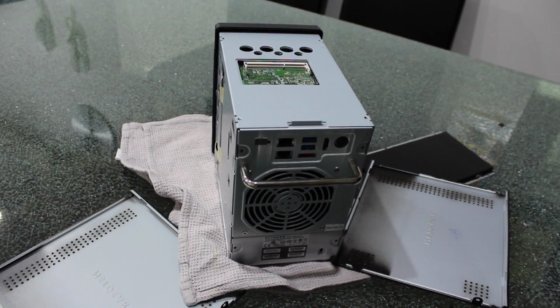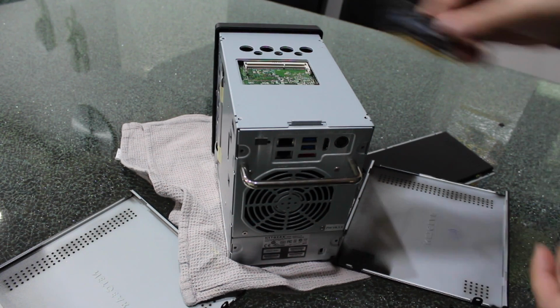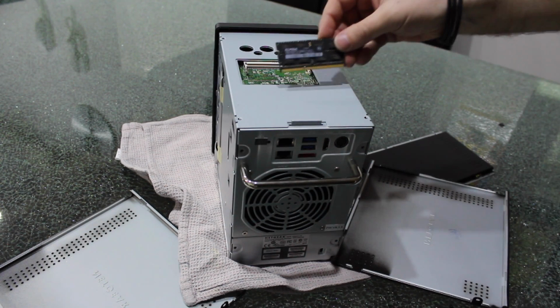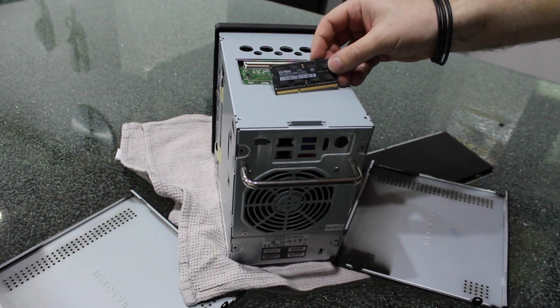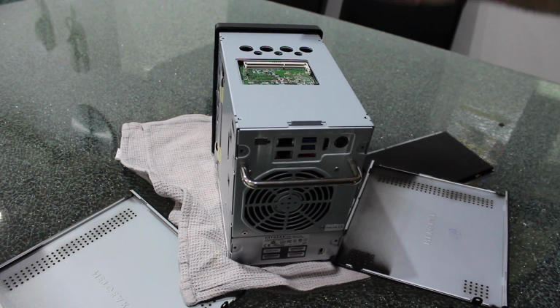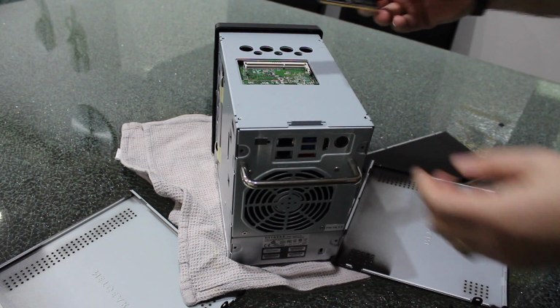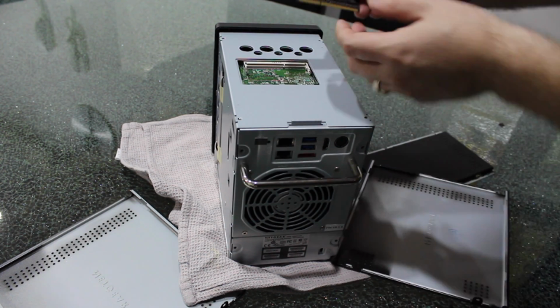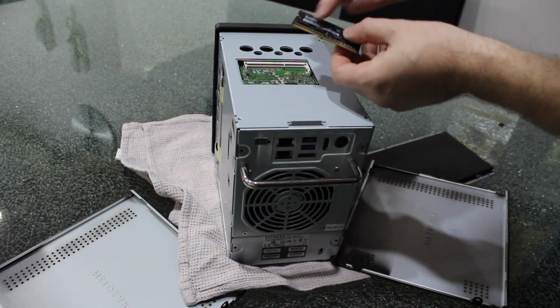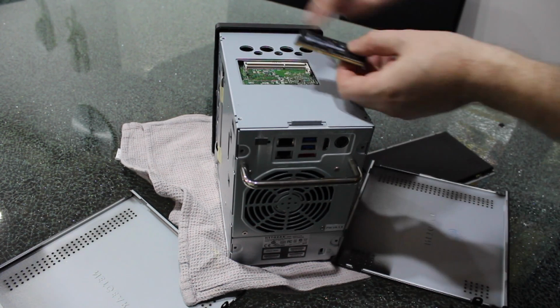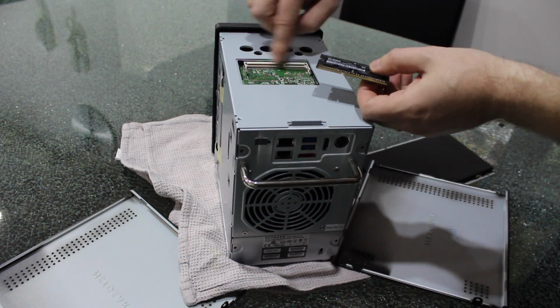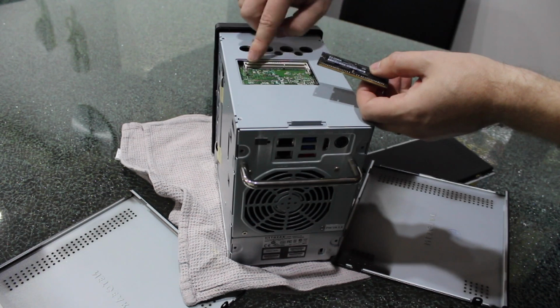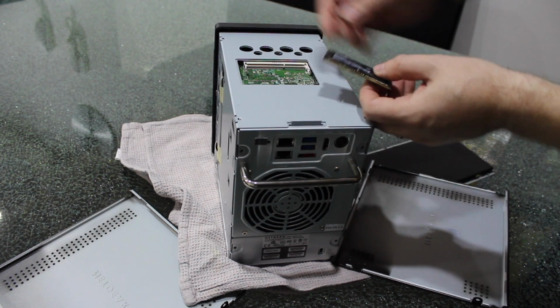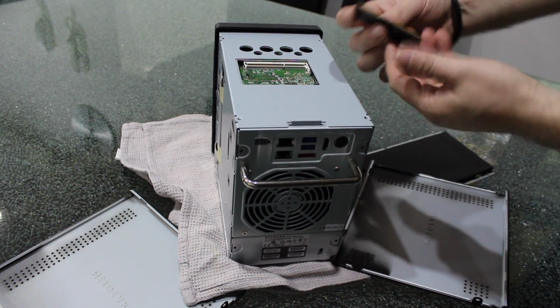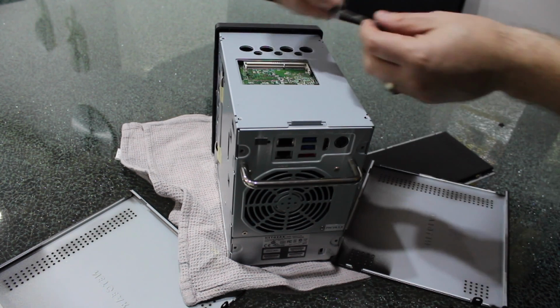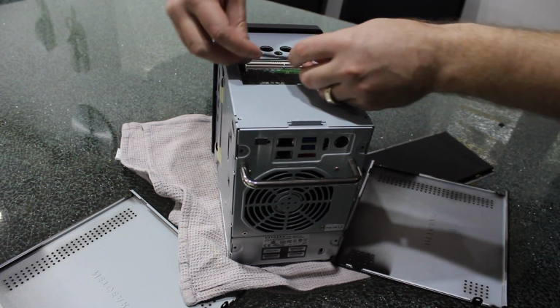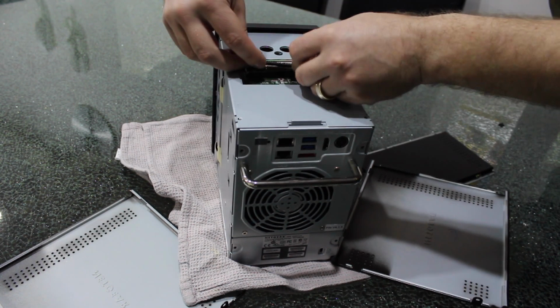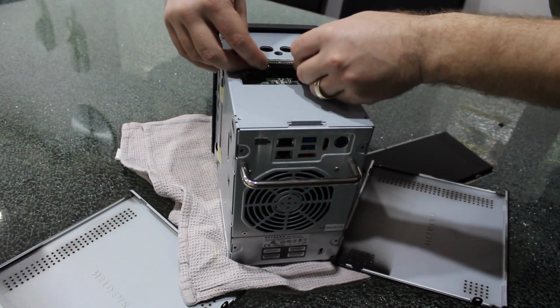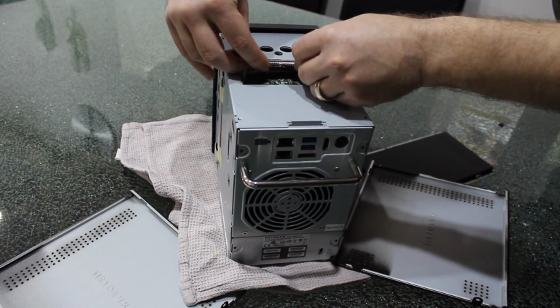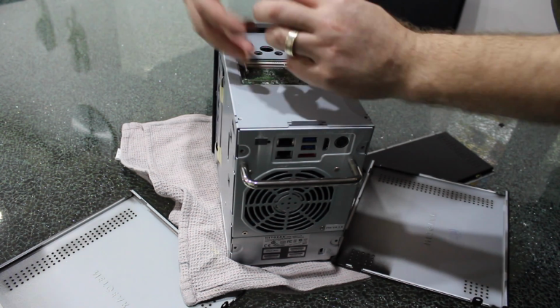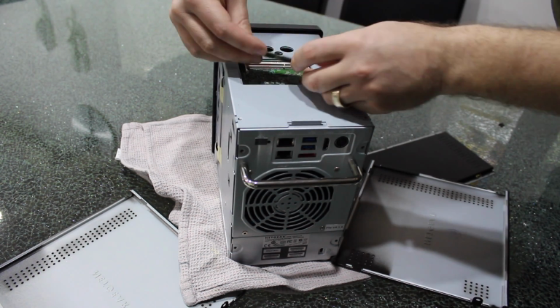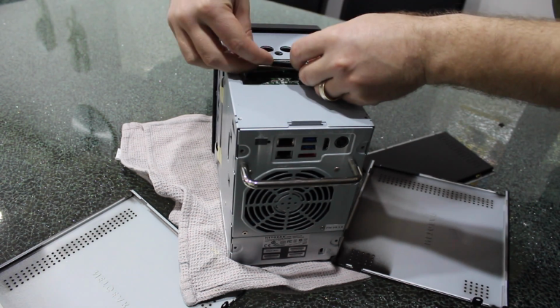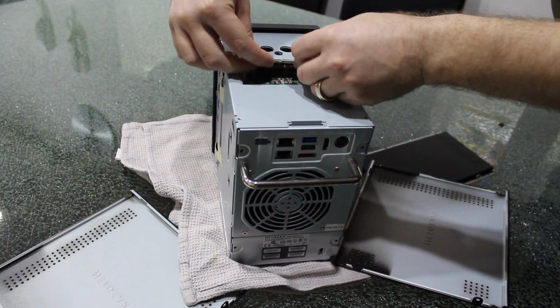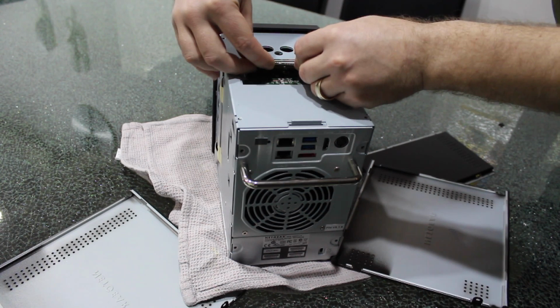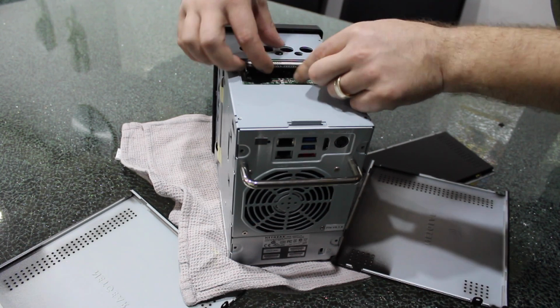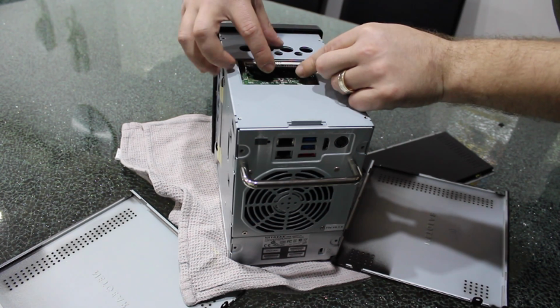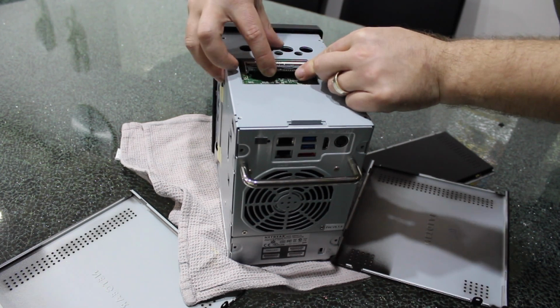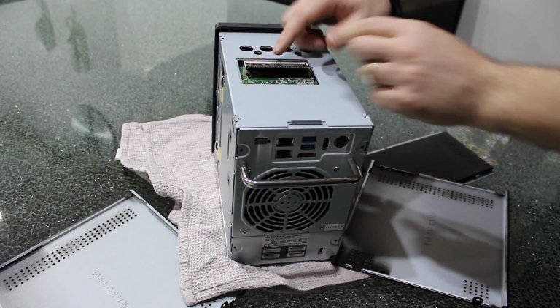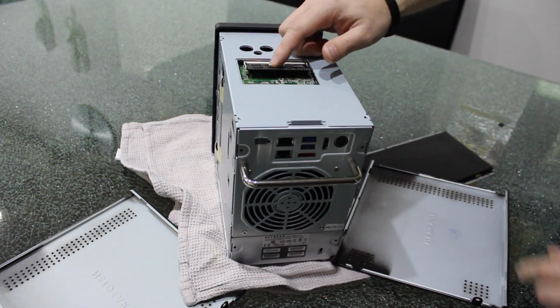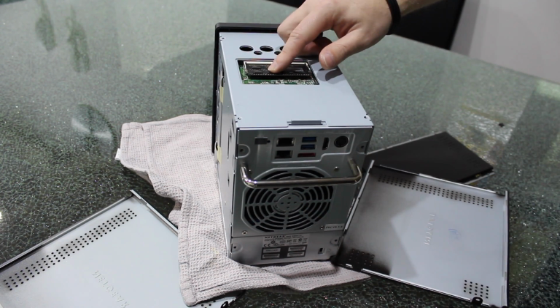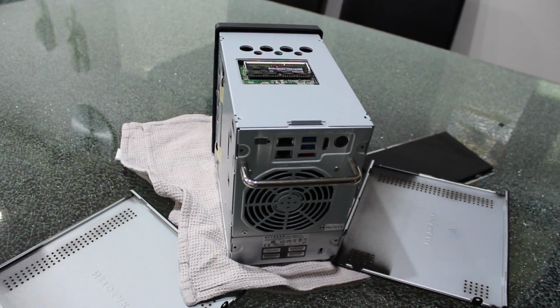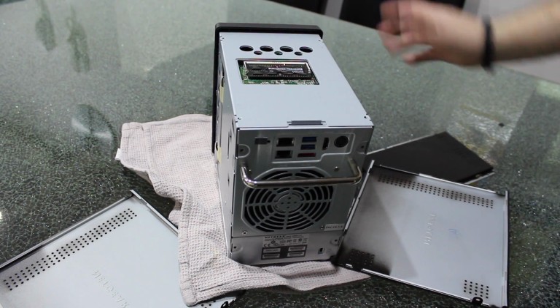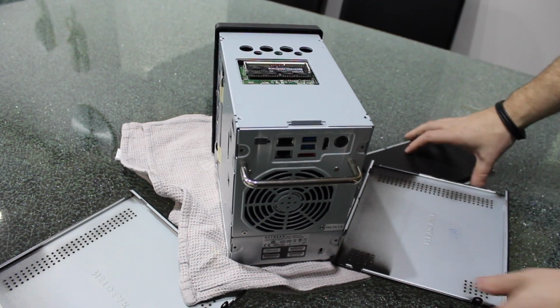I've got my 4GB stick. Insert it the same way — make sure that the lines line up. We're just going to click it in and then push it down, like so.